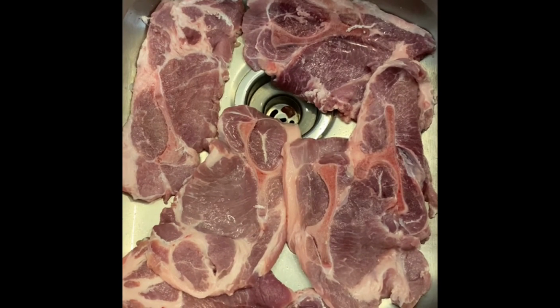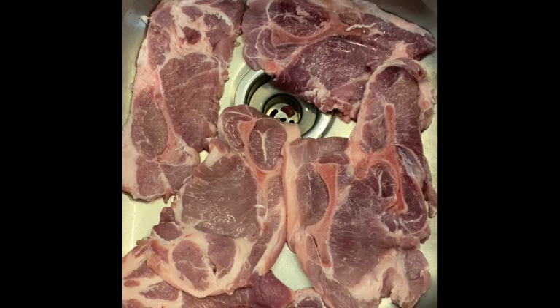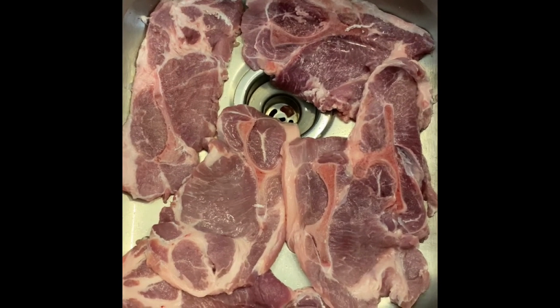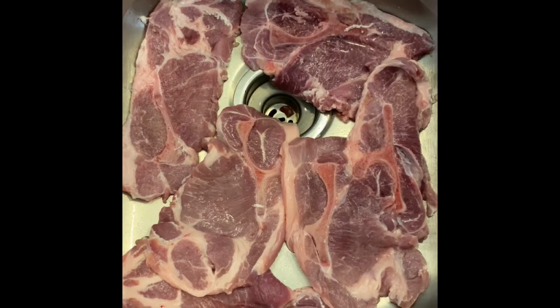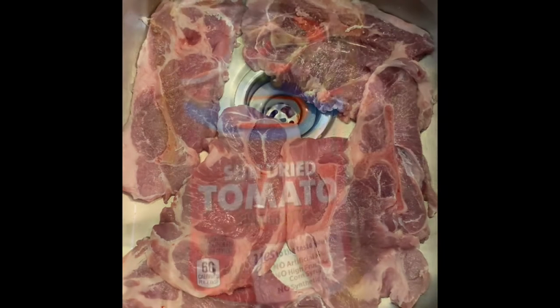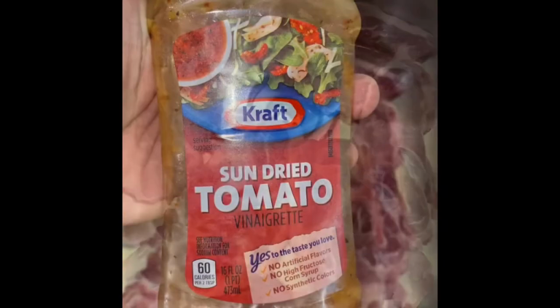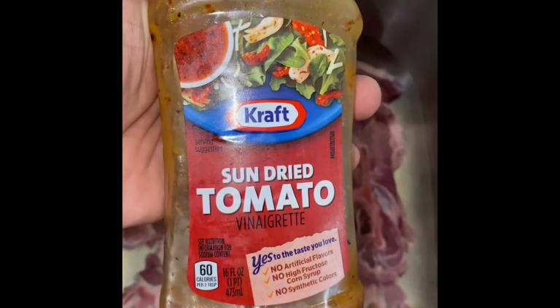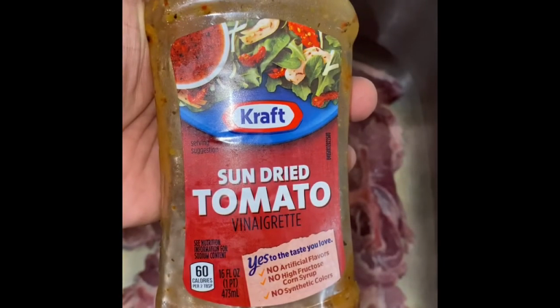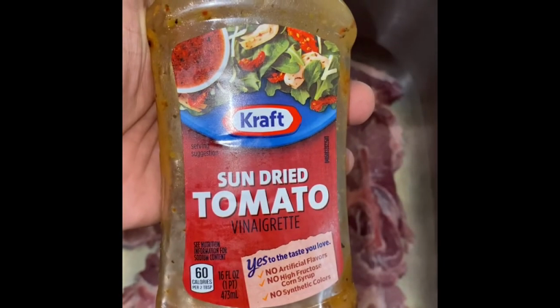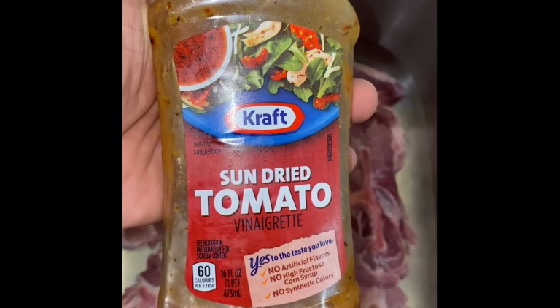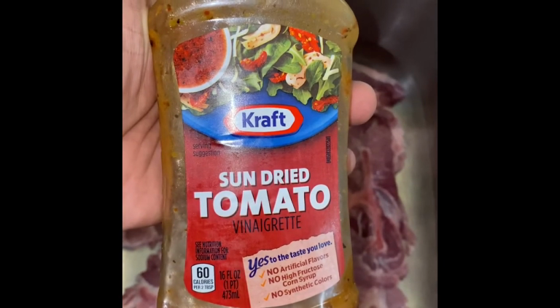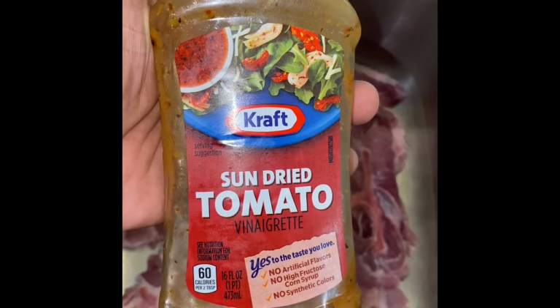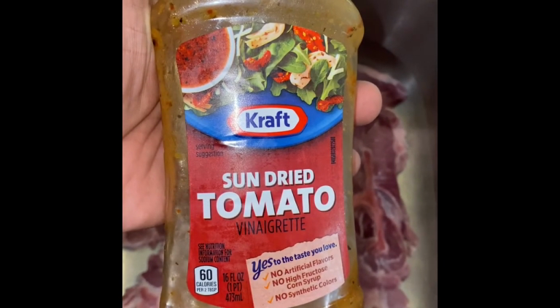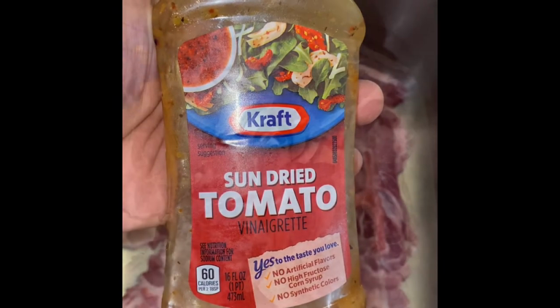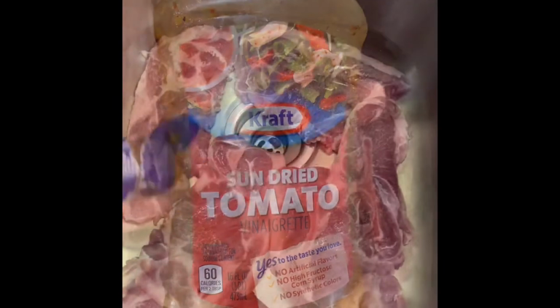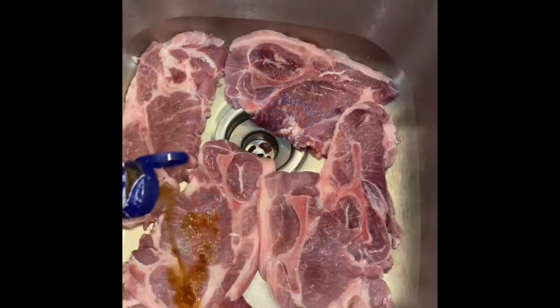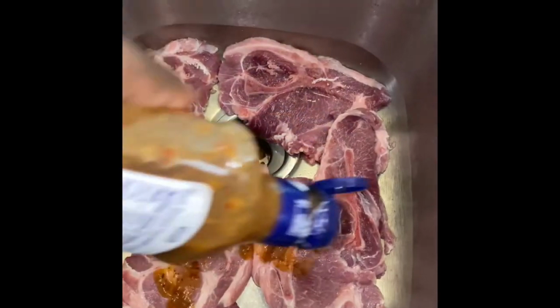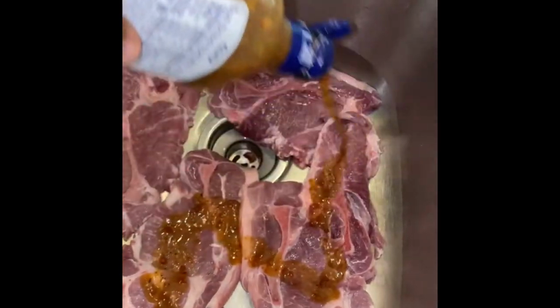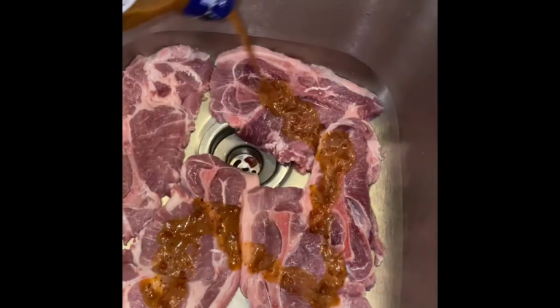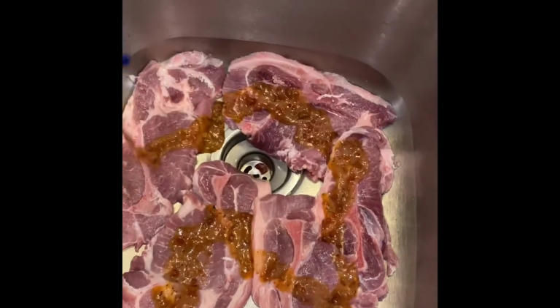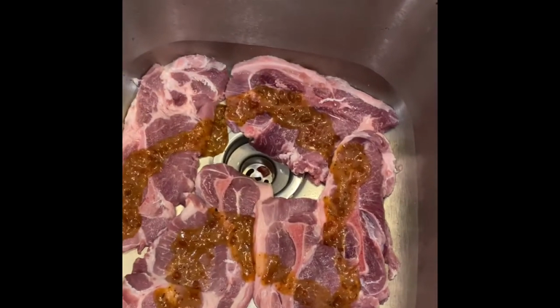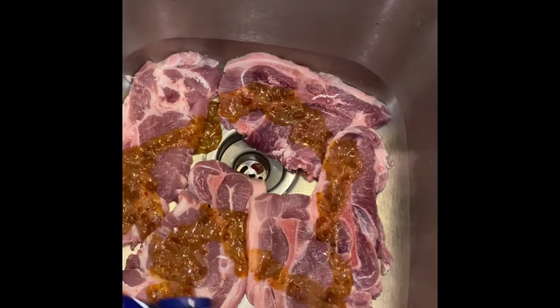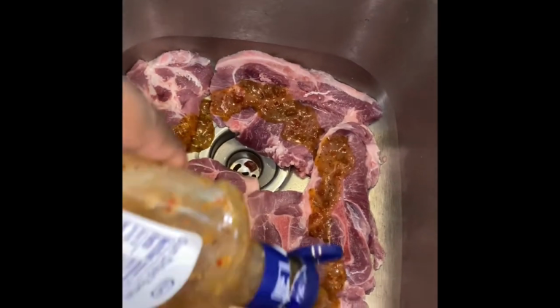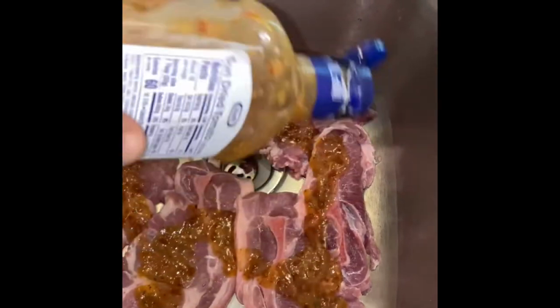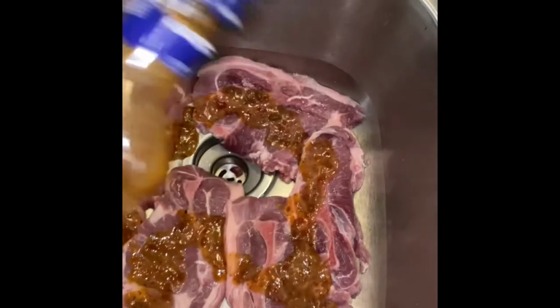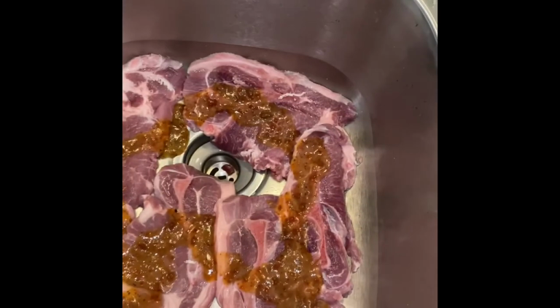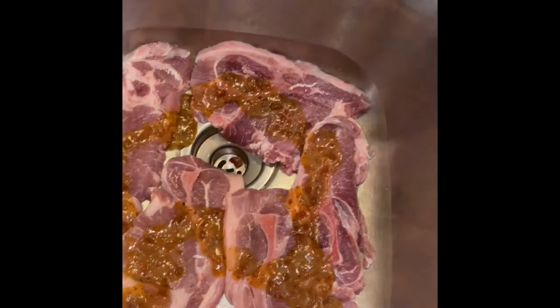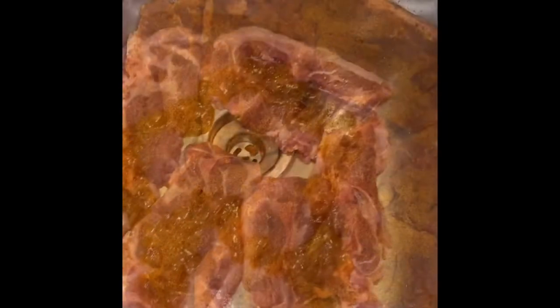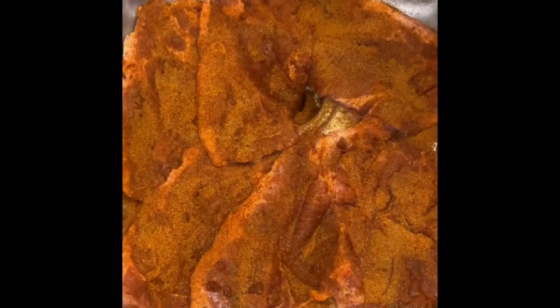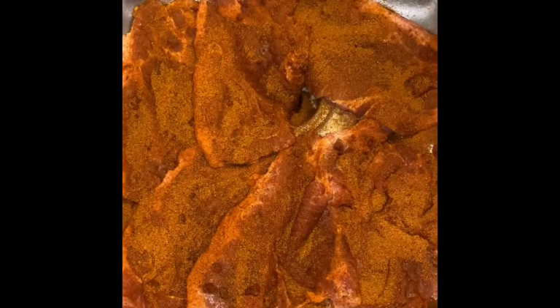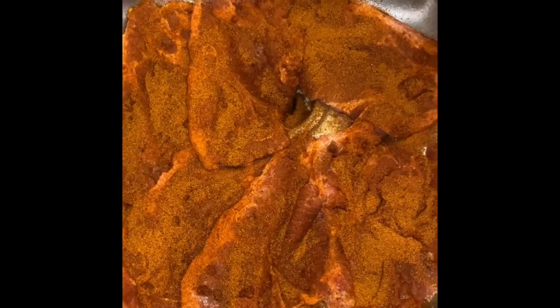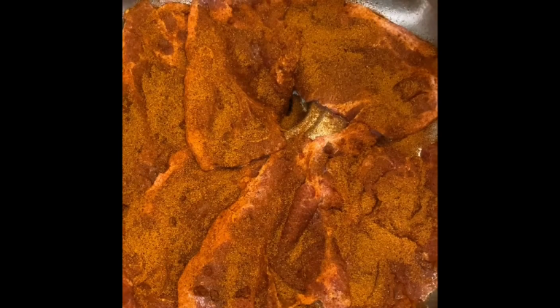What you have here are six pork steaks. As a binder, I'm not using mustard this time — I'm using this sun-dried tomato vinaigrette. Squirt them down, massage them well. They've been coated top to bottom.